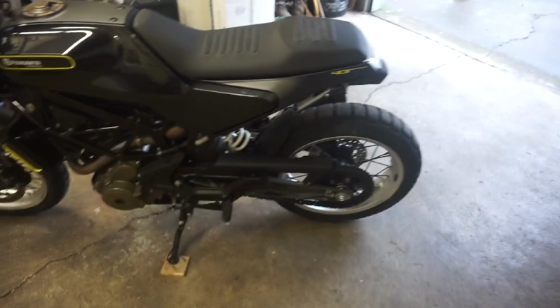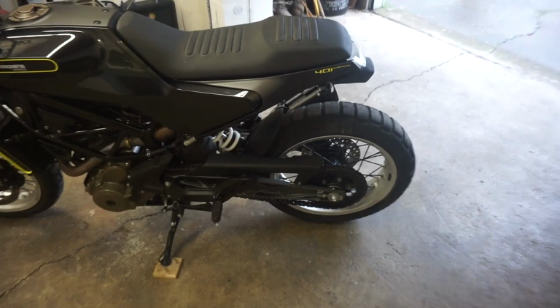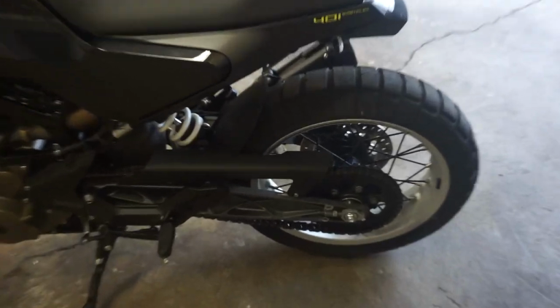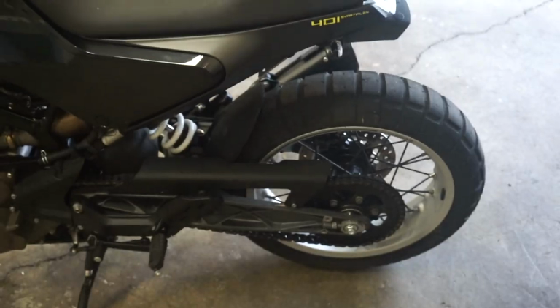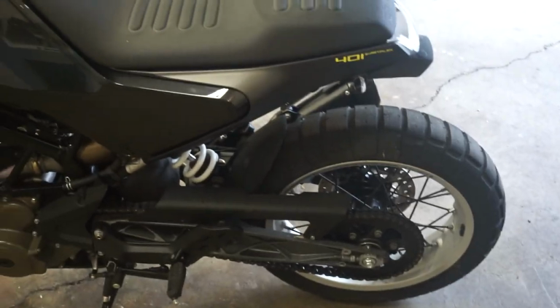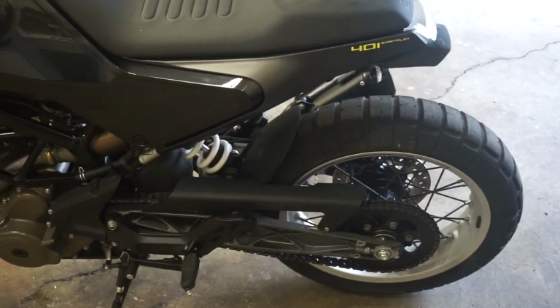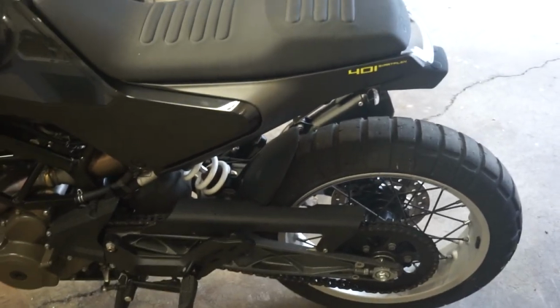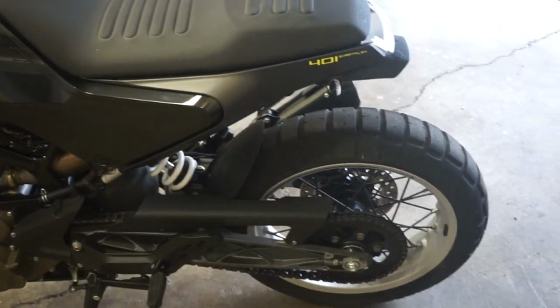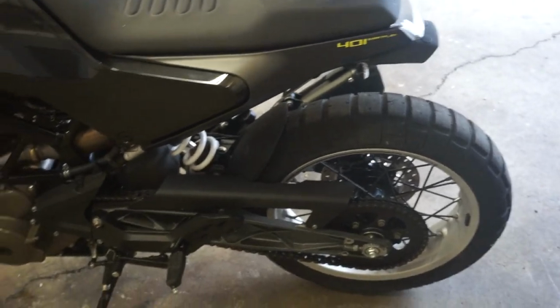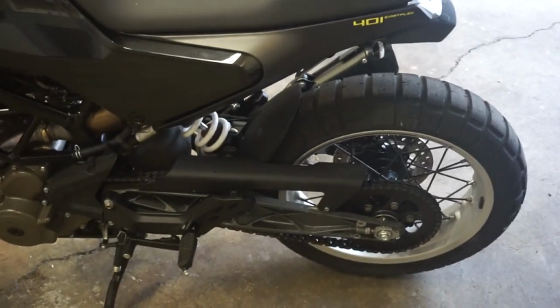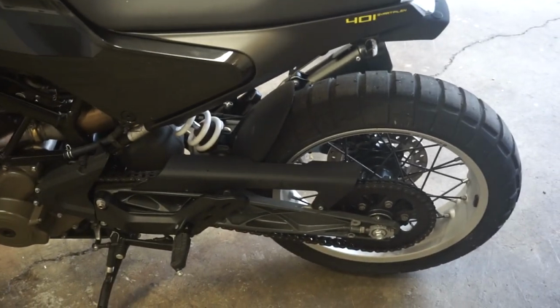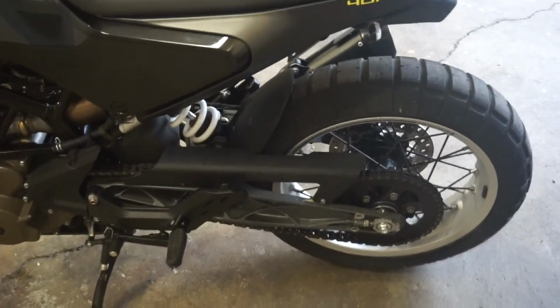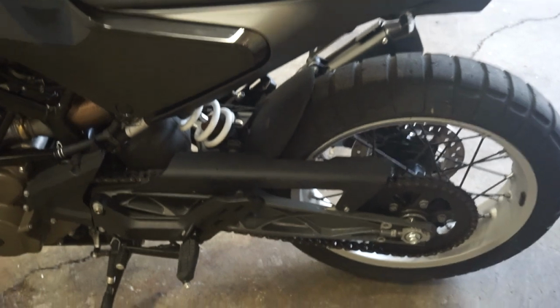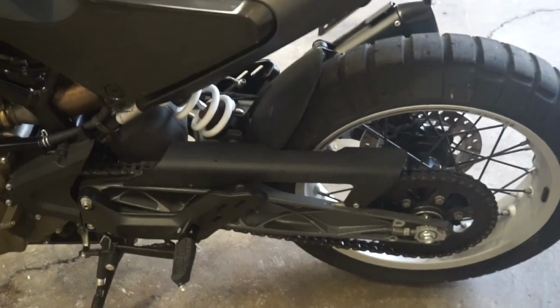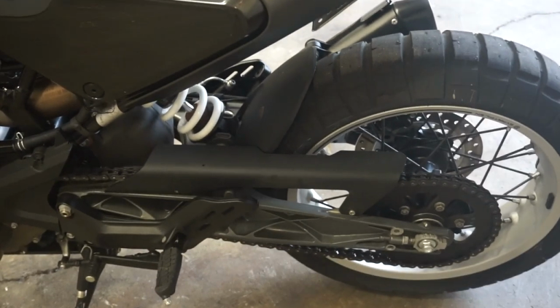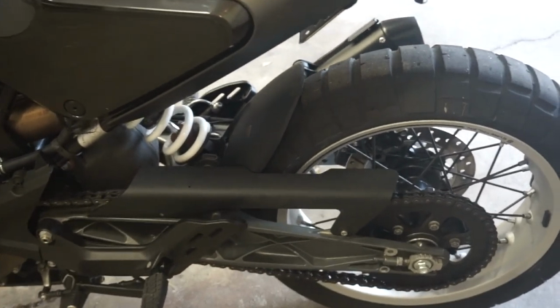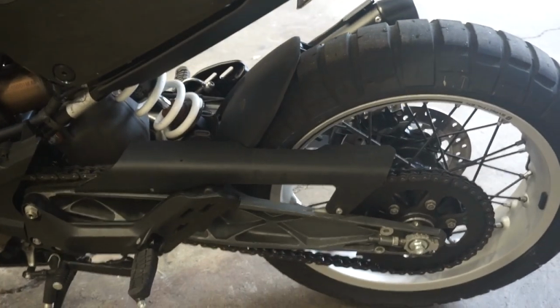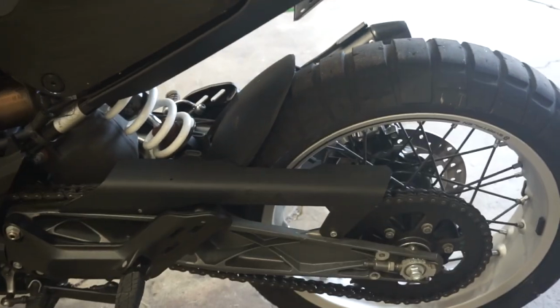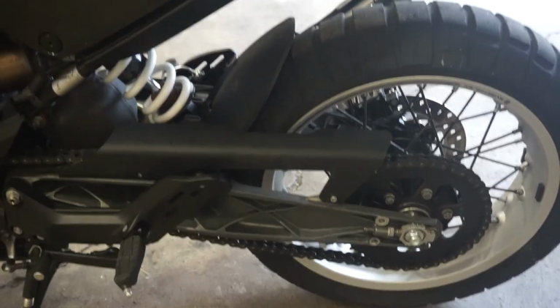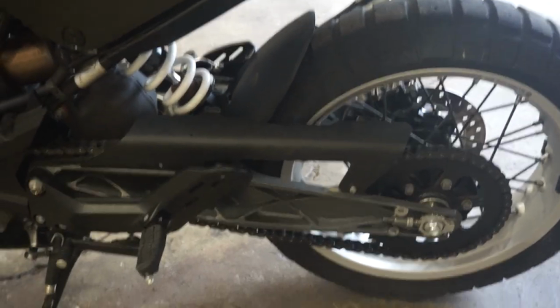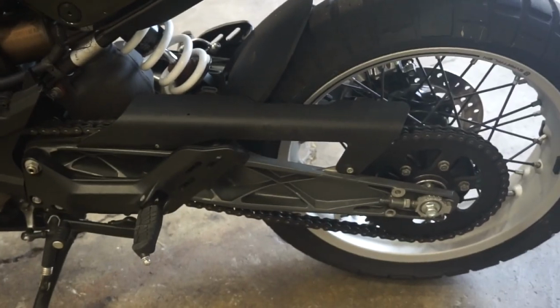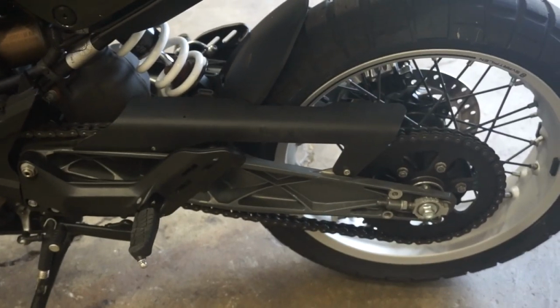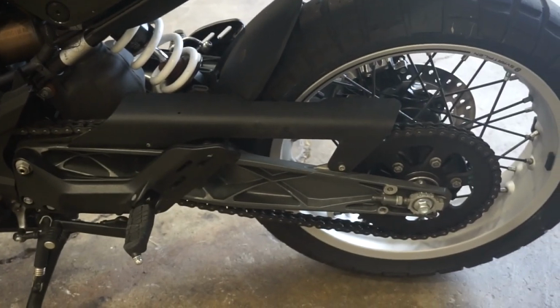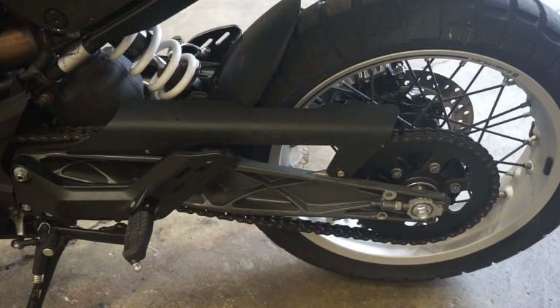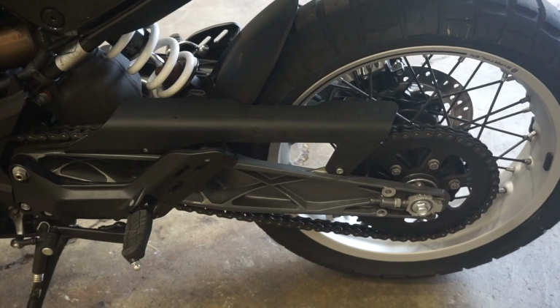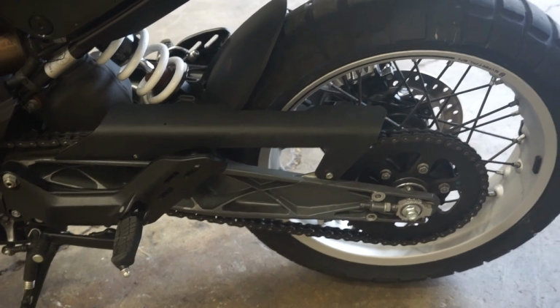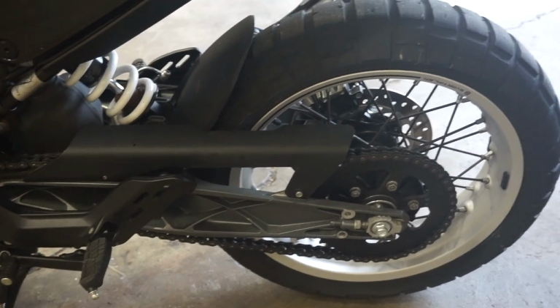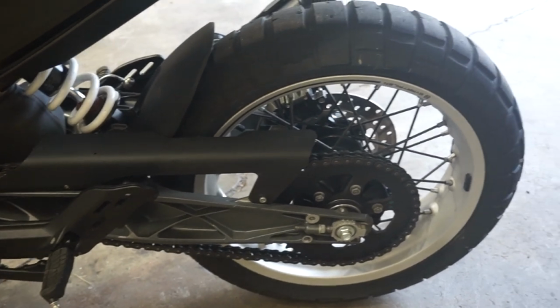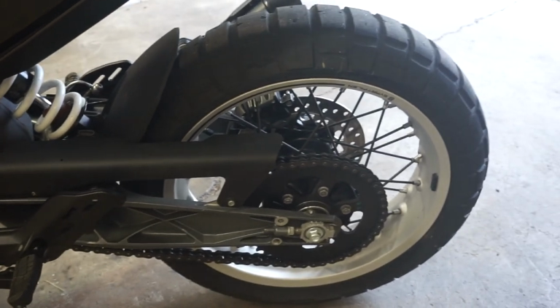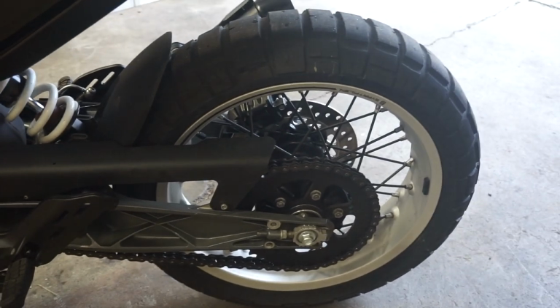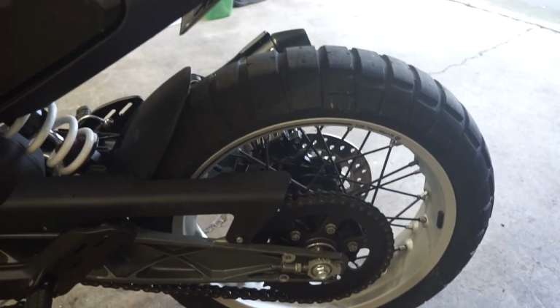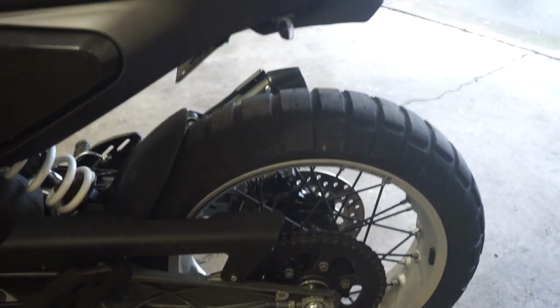I didn't mention in the last one — I actually removed the passenger pegs and I also trimmed the chain guard for looks. Everything on this bike is mainly done for looks.